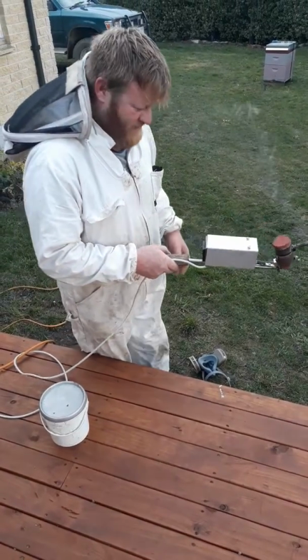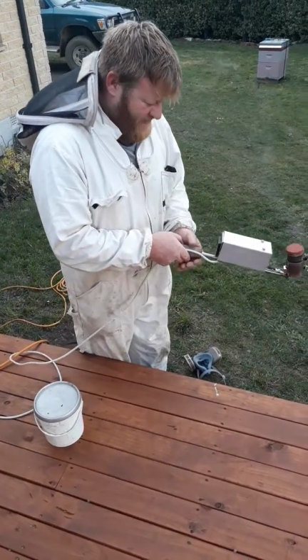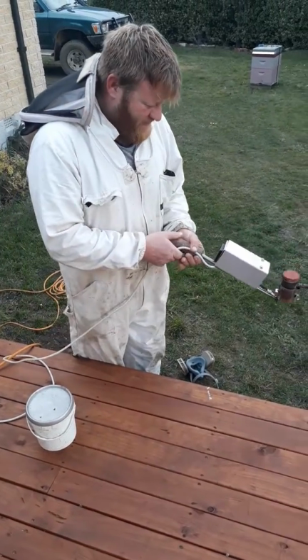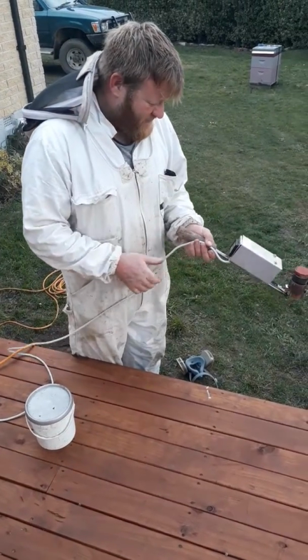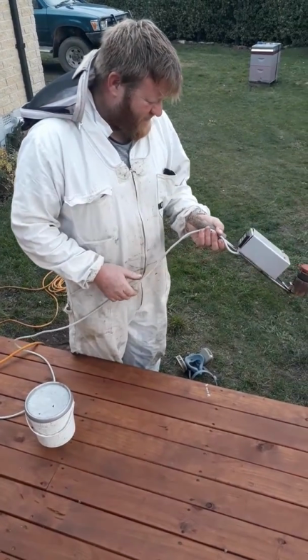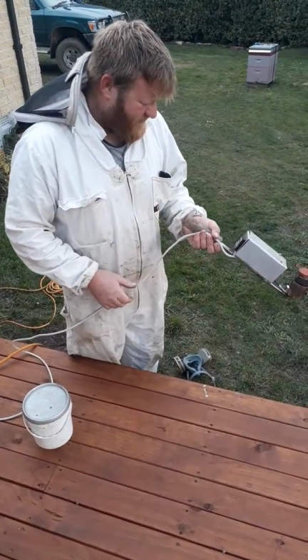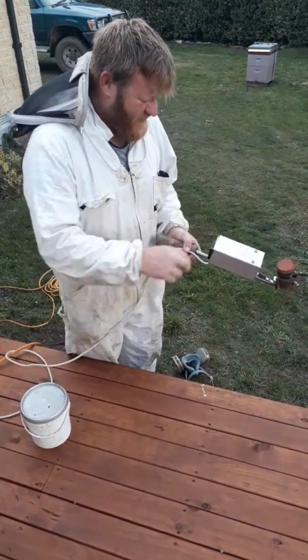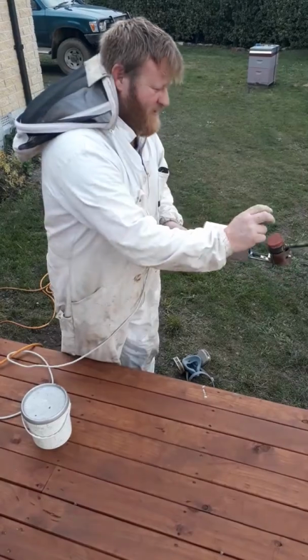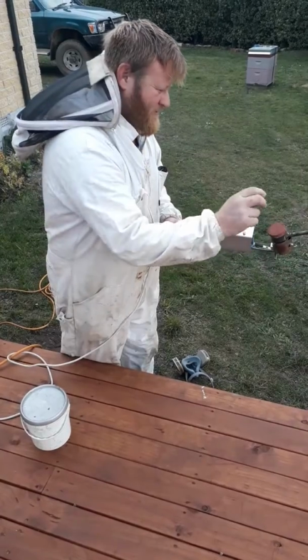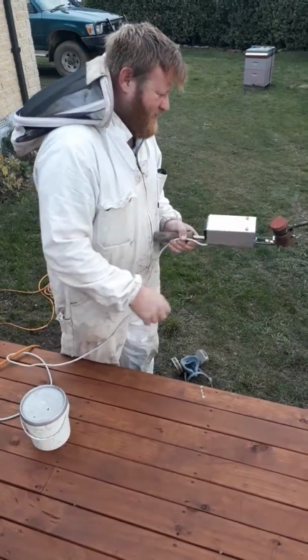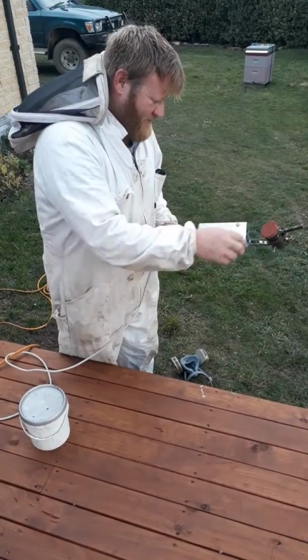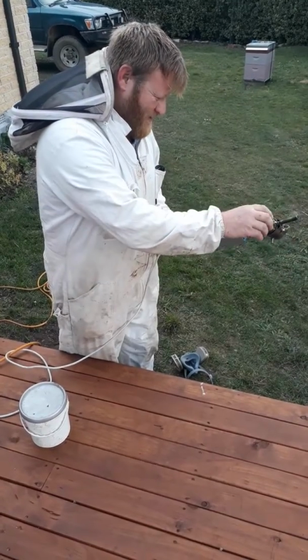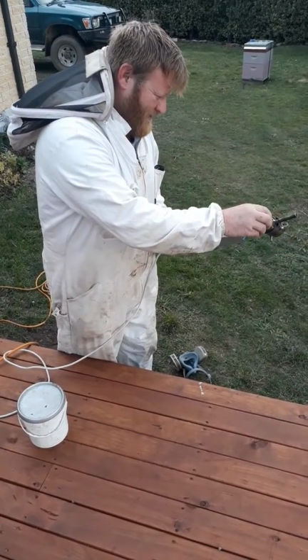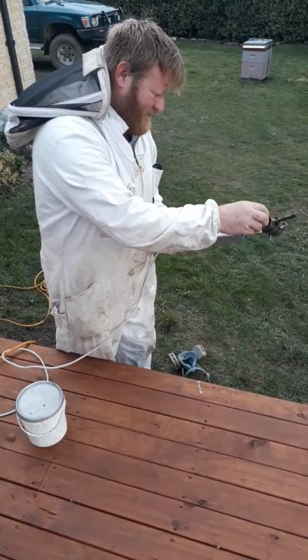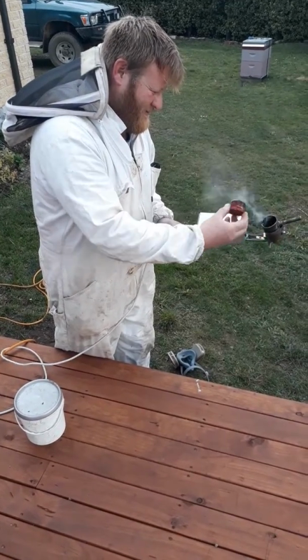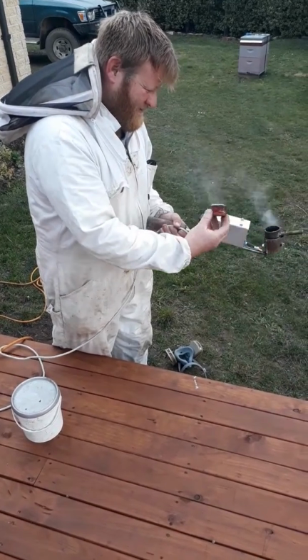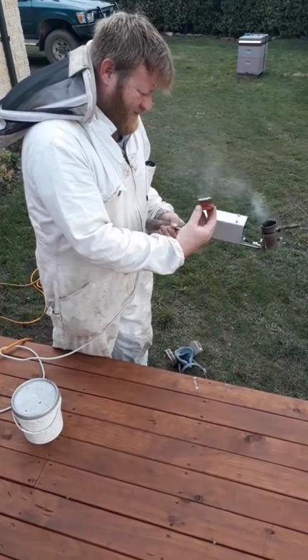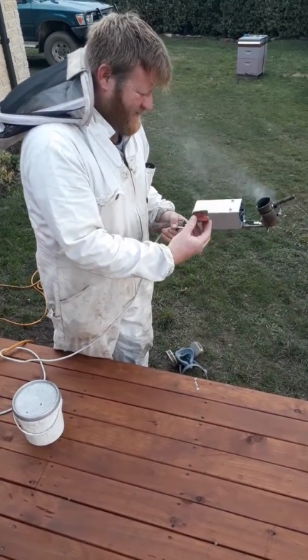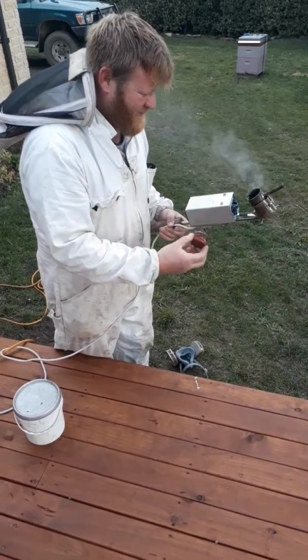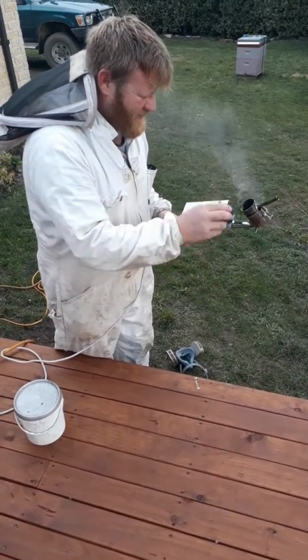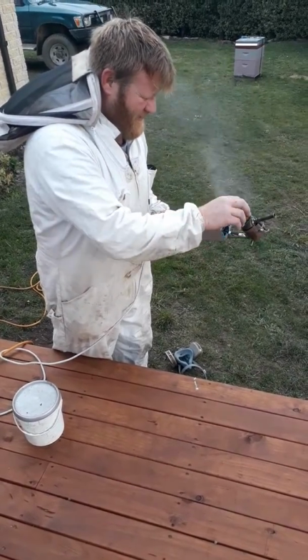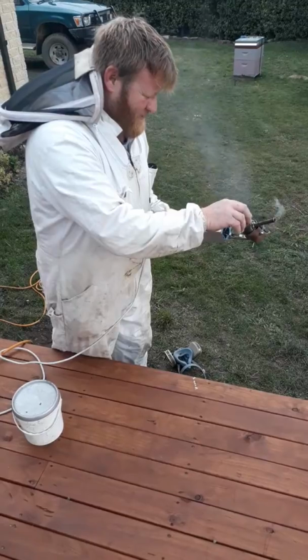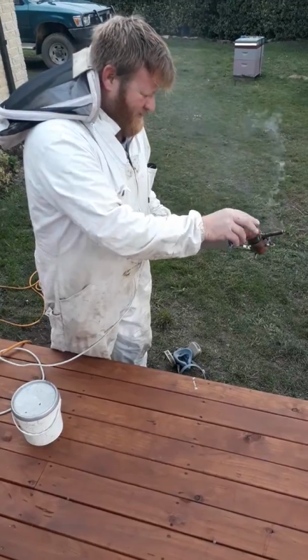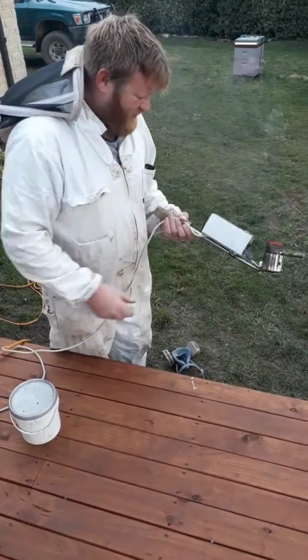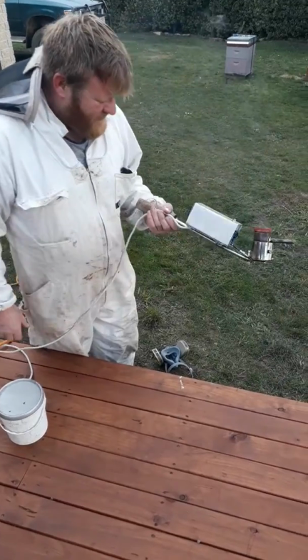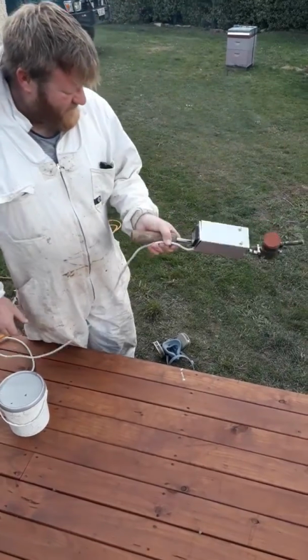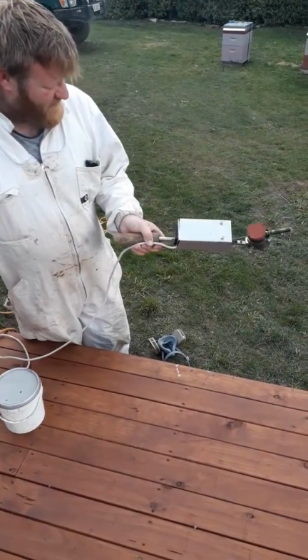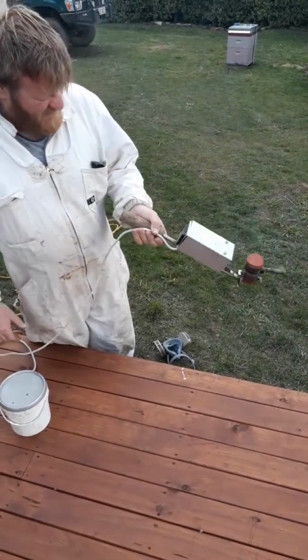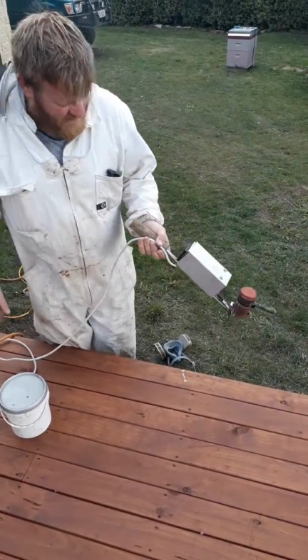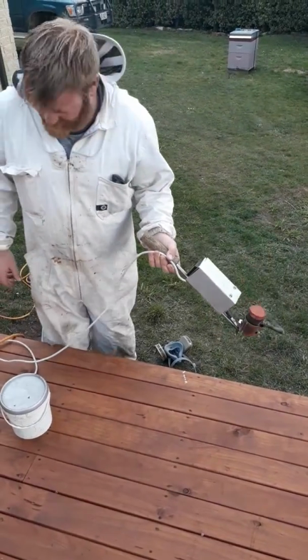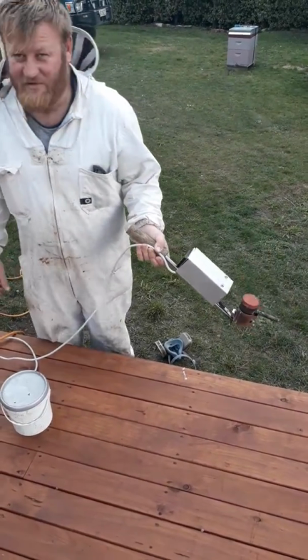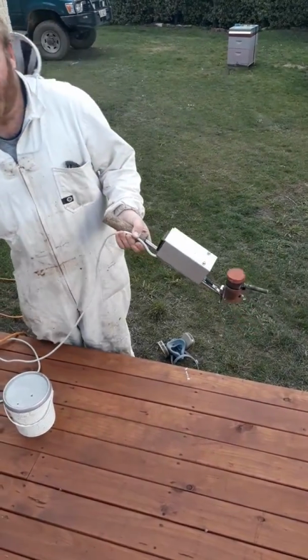Whacked this up on the Beesource site for all the homebrewers to have a play with later on. As I said, she's just a quick and dirty prototype. Surprise, surprise — she works.